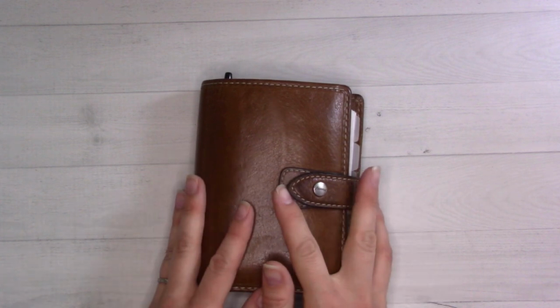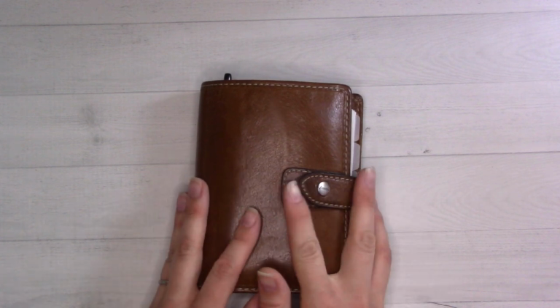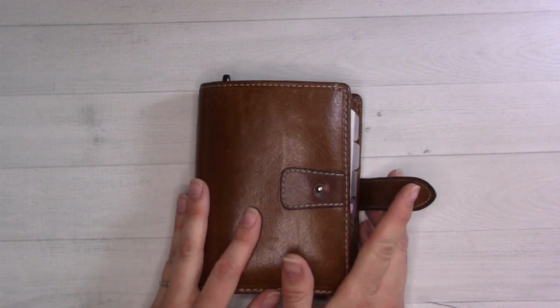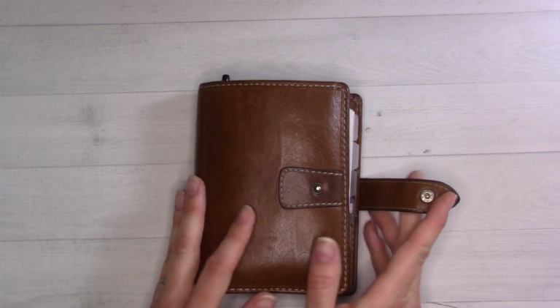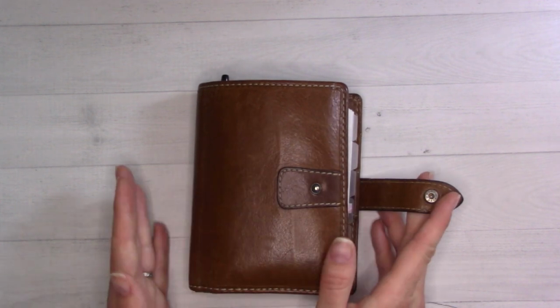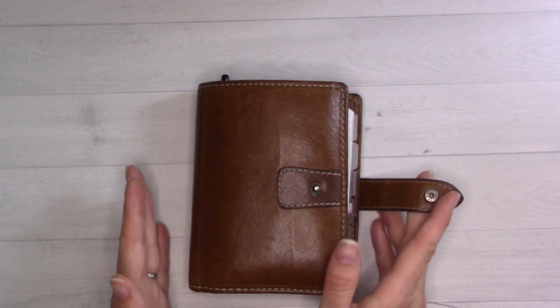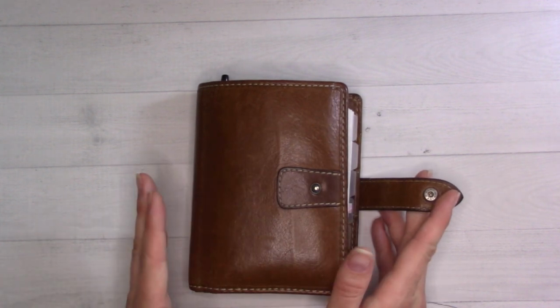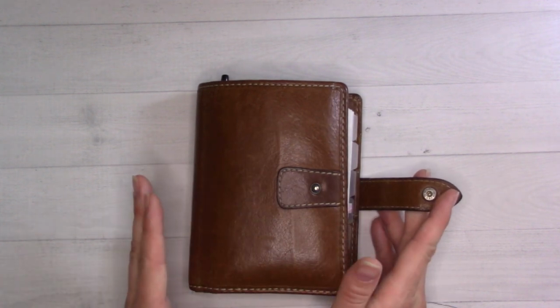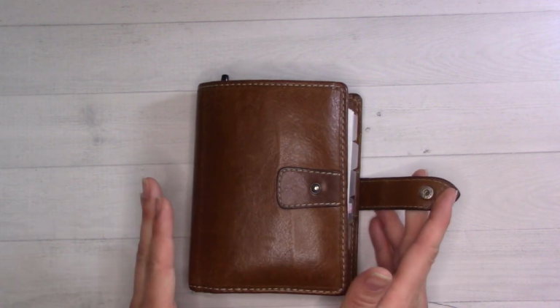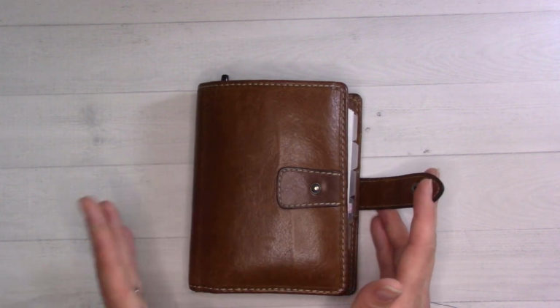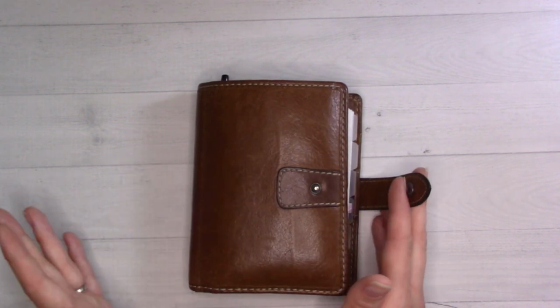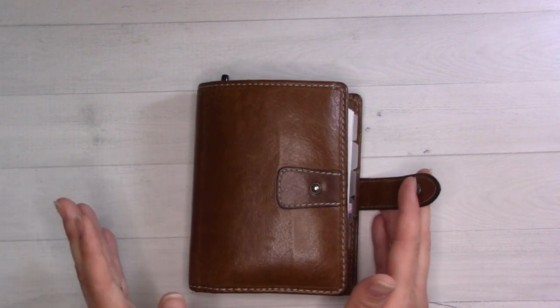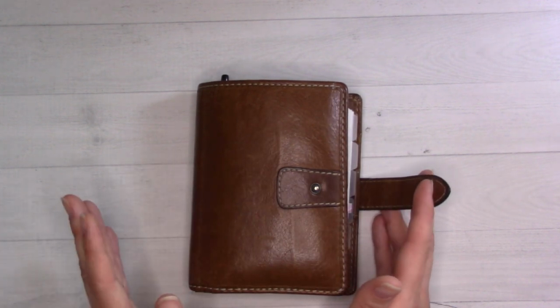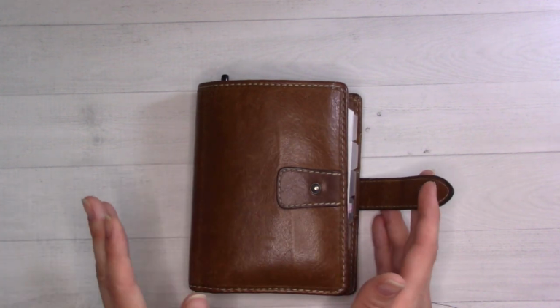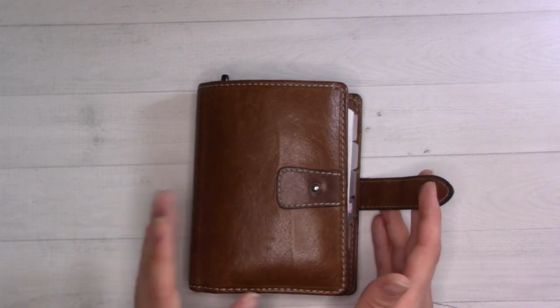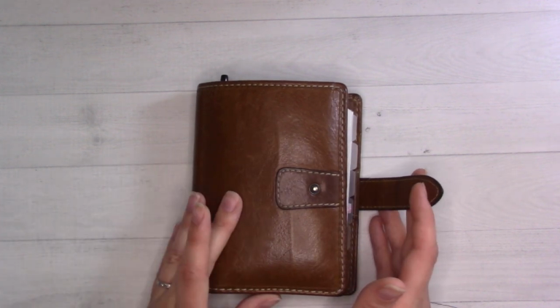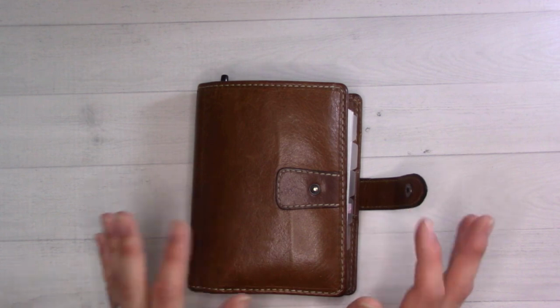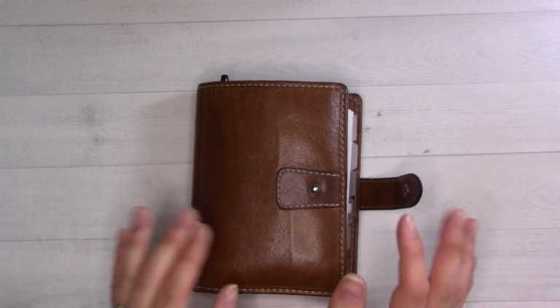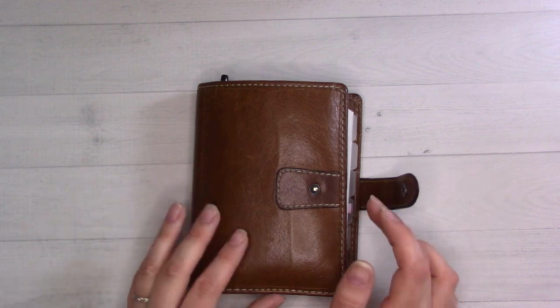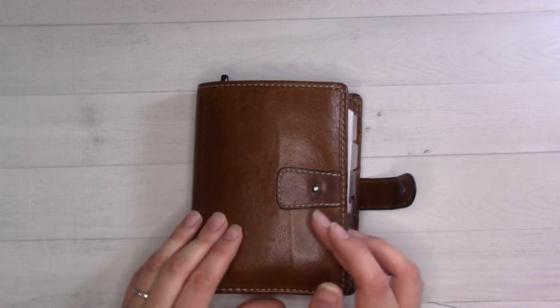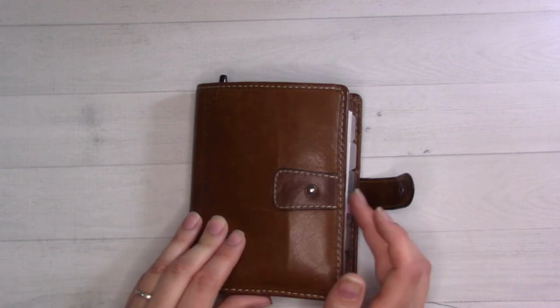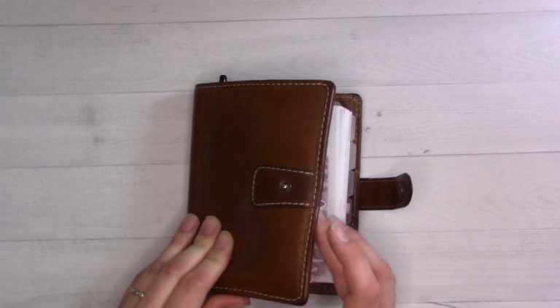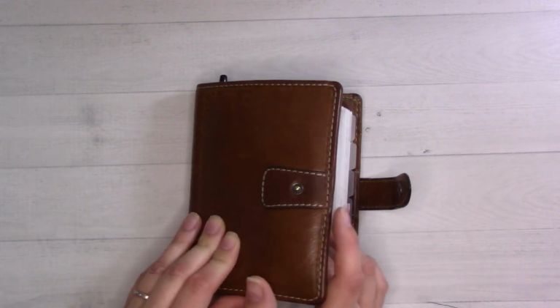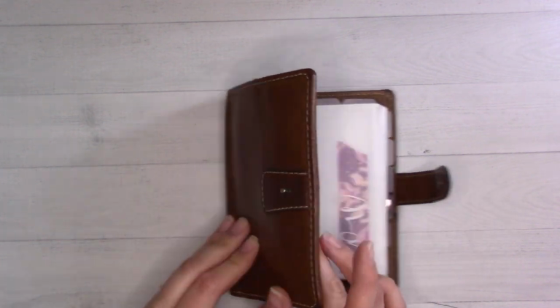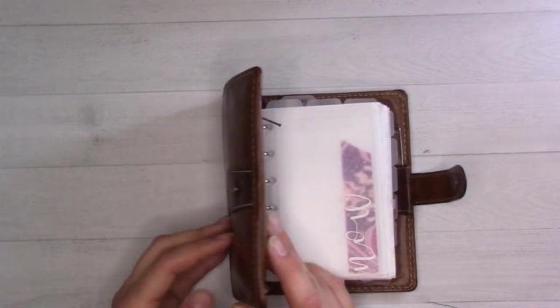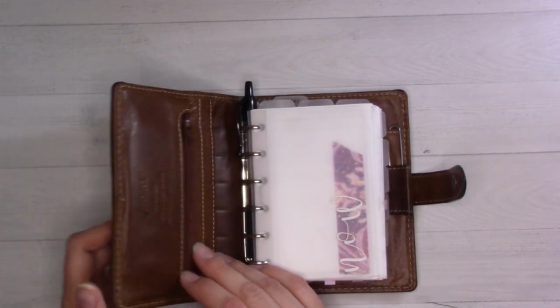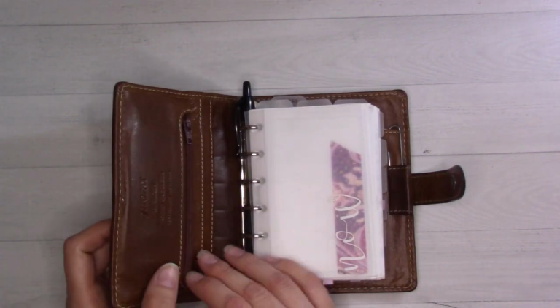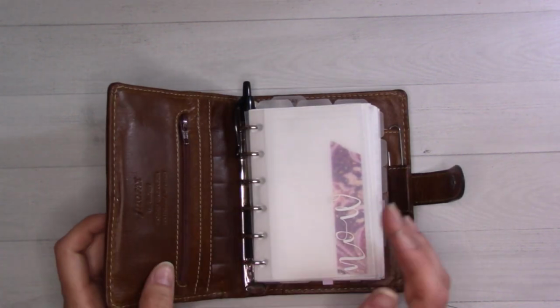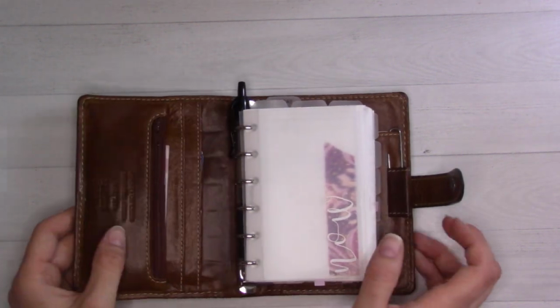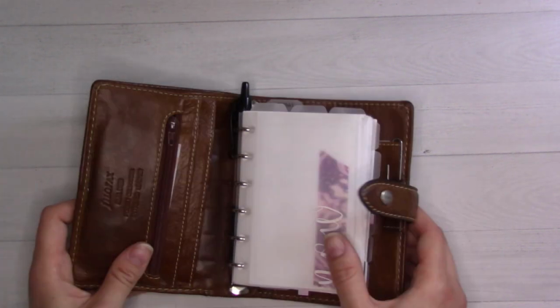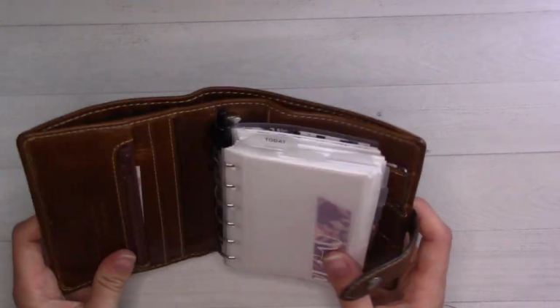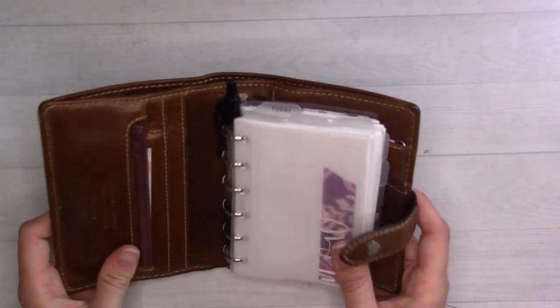I post a flip-through video every month, so do subscribe if you're interested. There's going to be a couple of baby-related videos but not a lot — I mostly do planner stuff here.